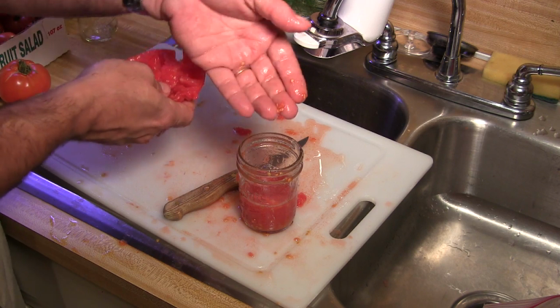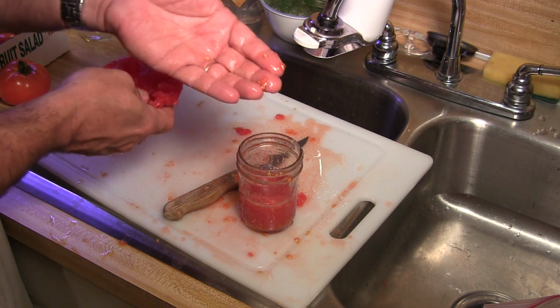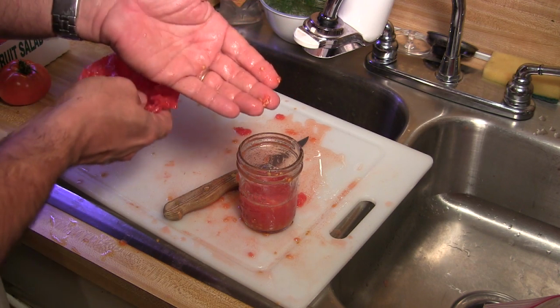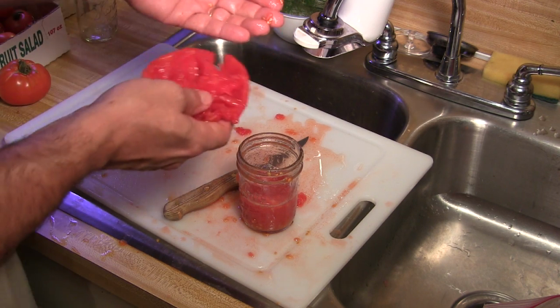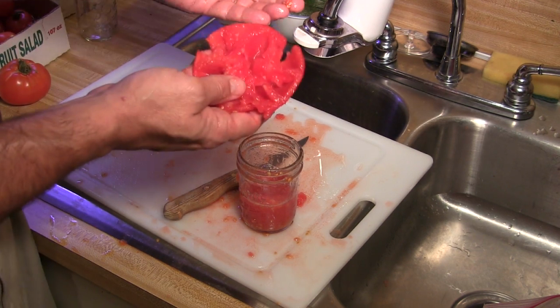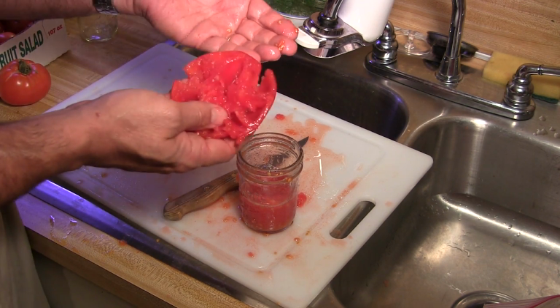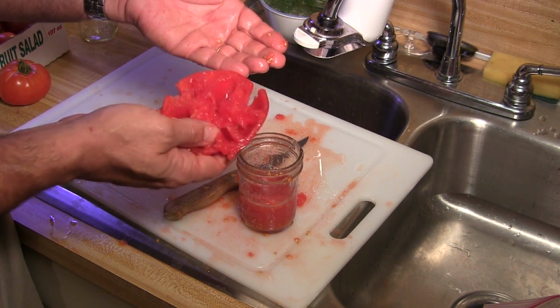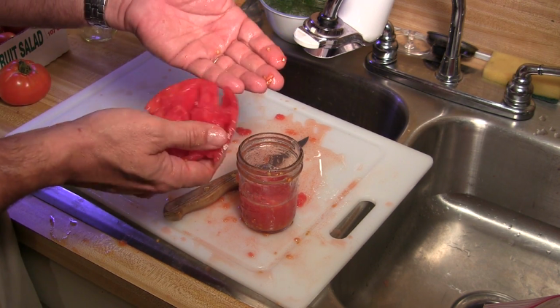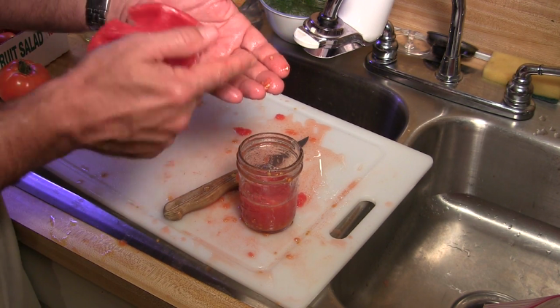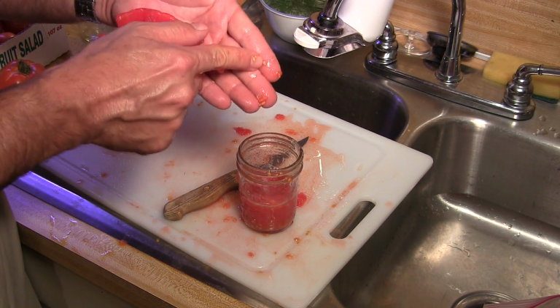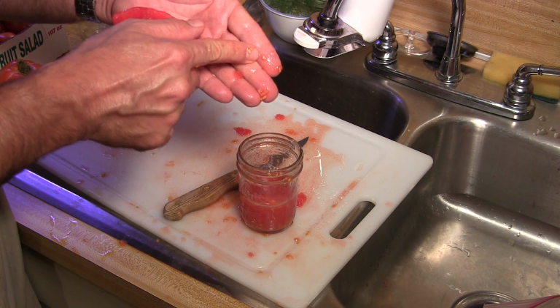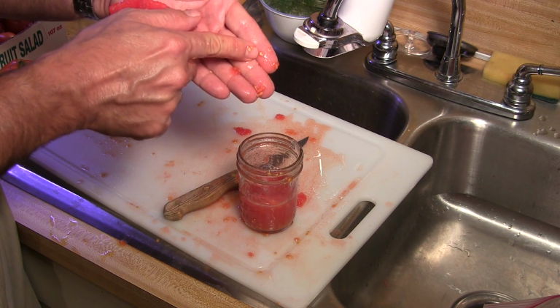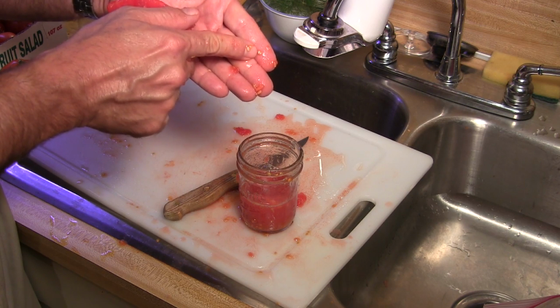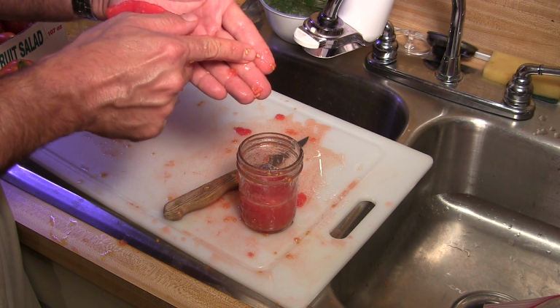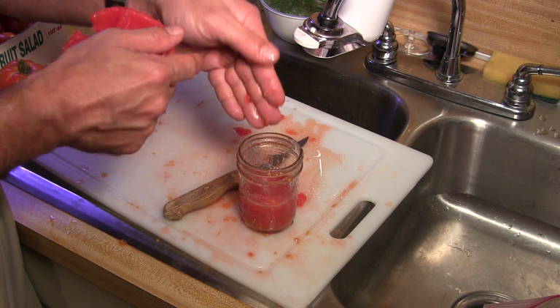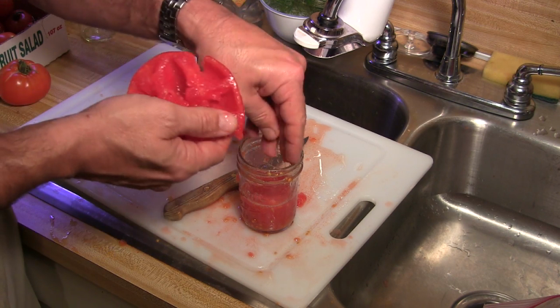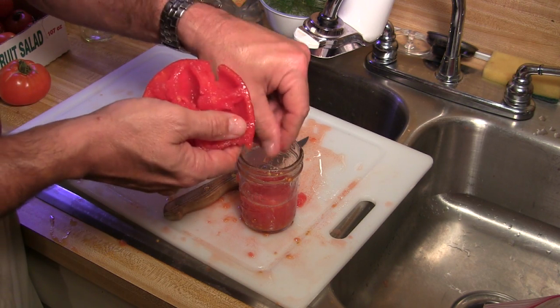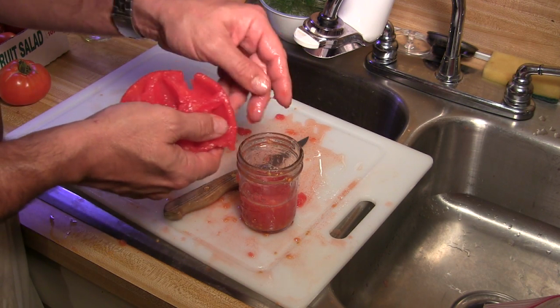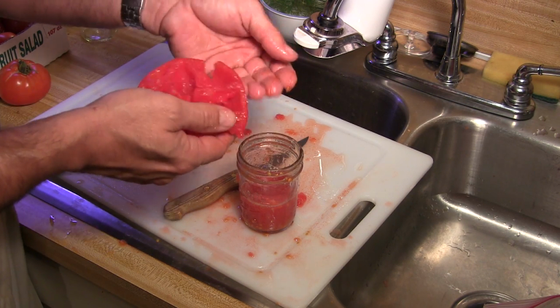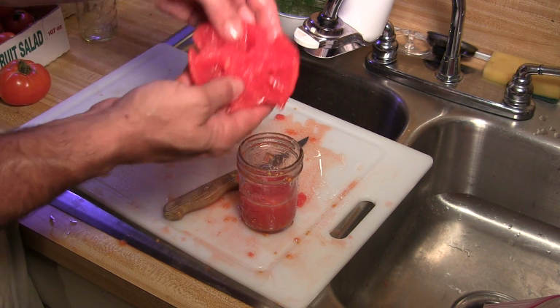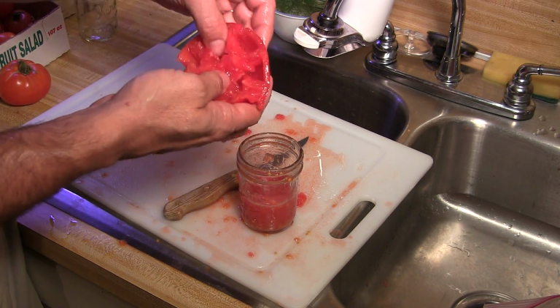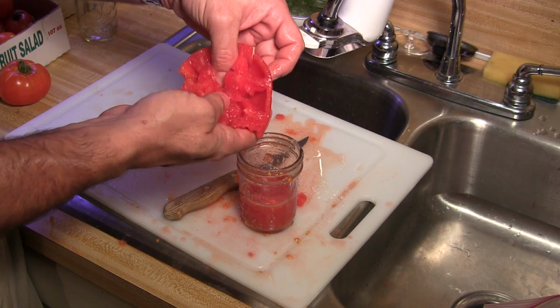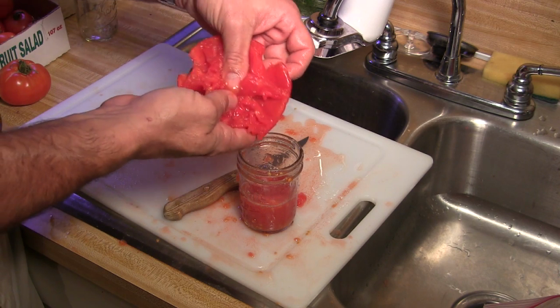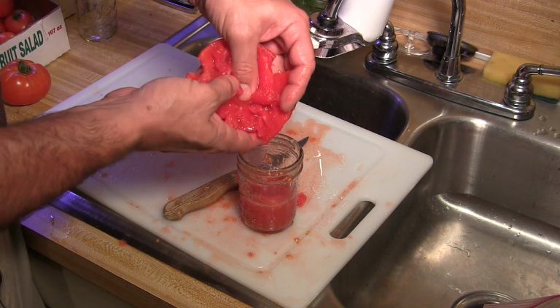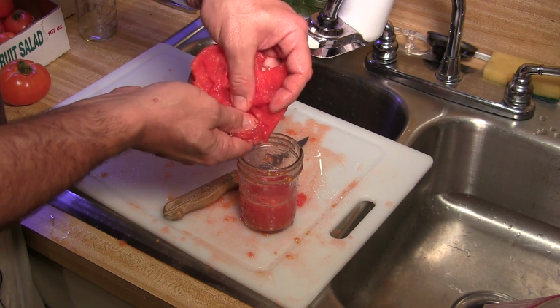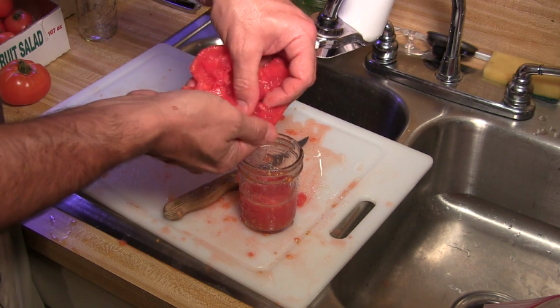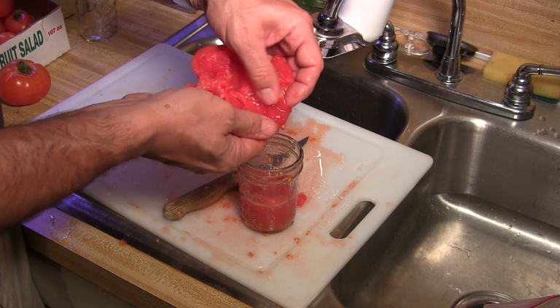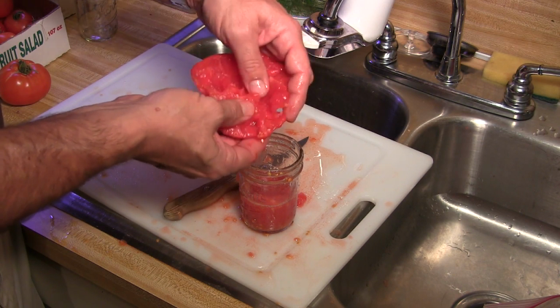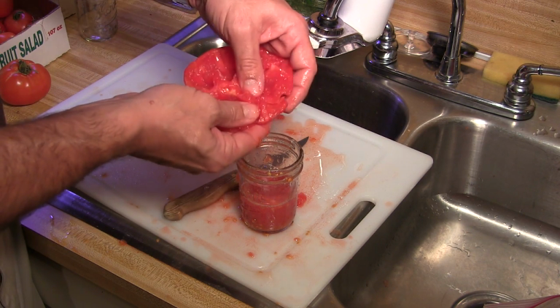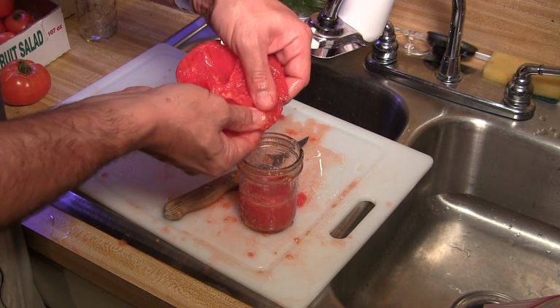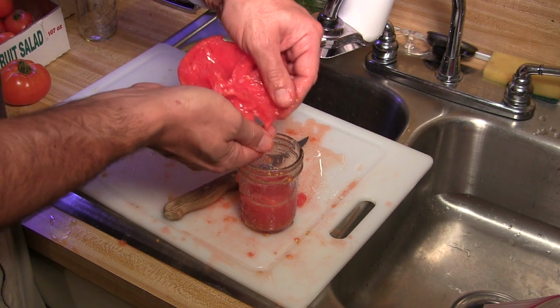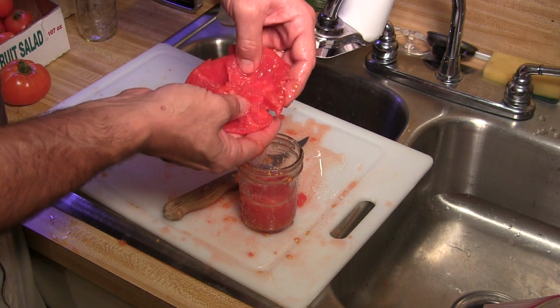You know, it's amazing. This tomato and its mother plant a few months ago was just like this little seed here. And these little seeds are going to be just like this plant next year. That's an amazing, wonderful thing.